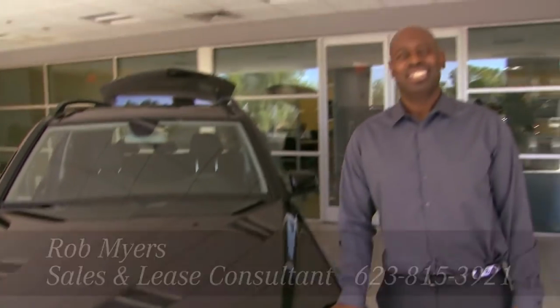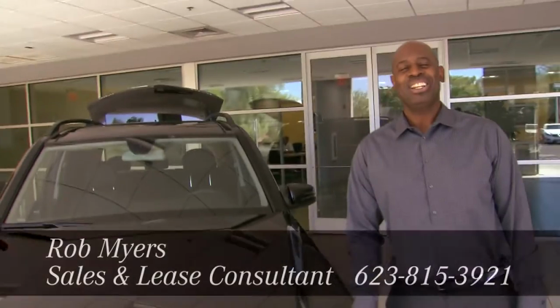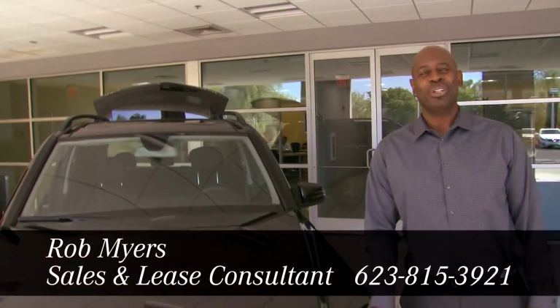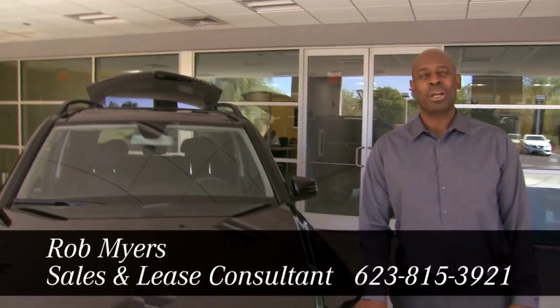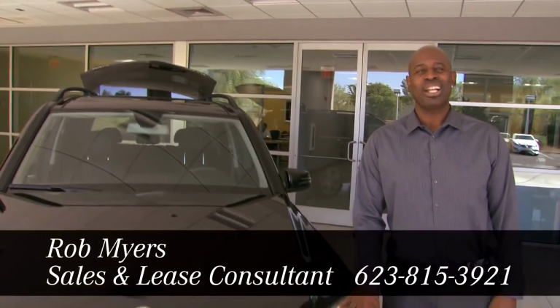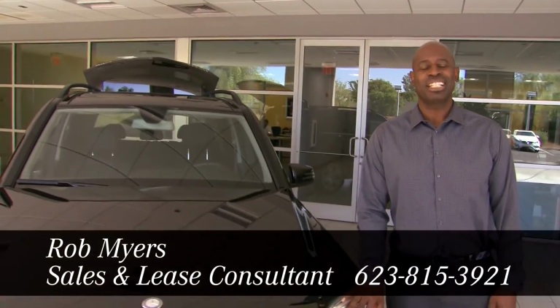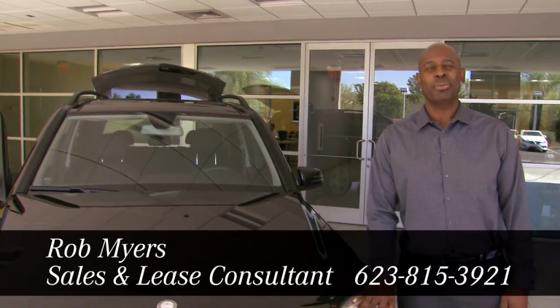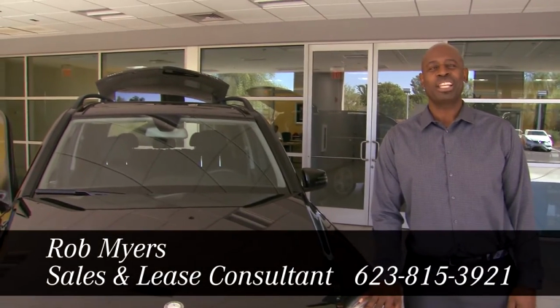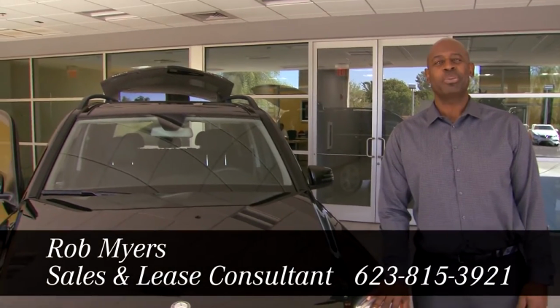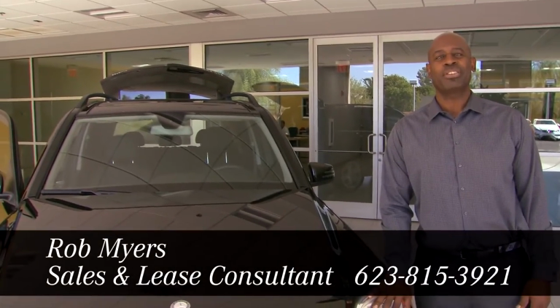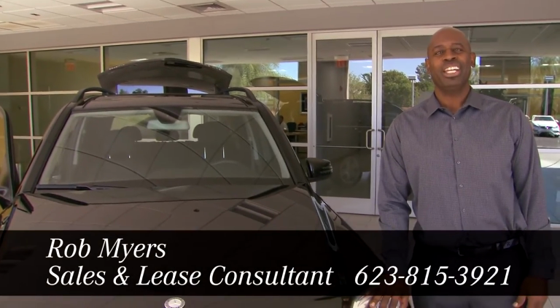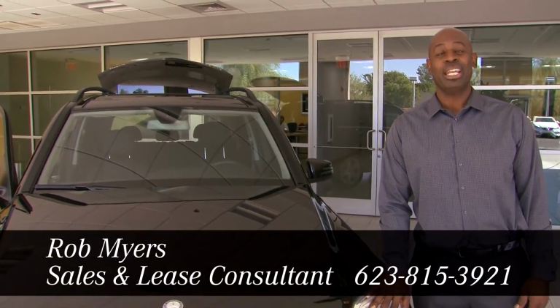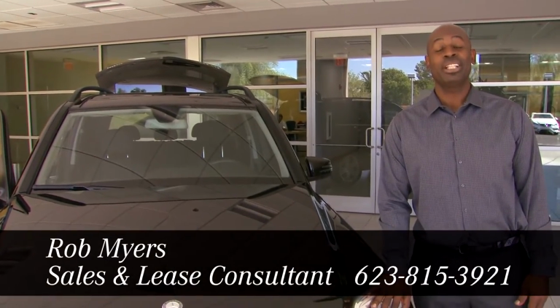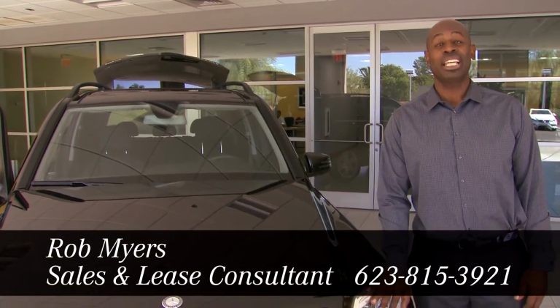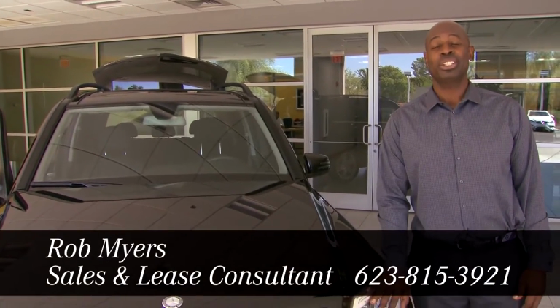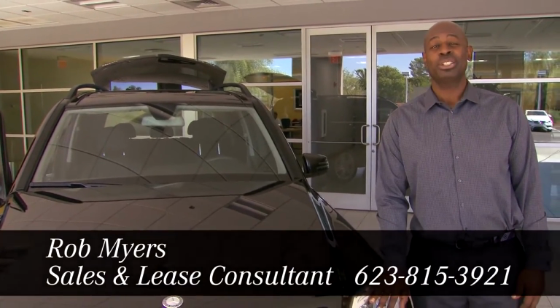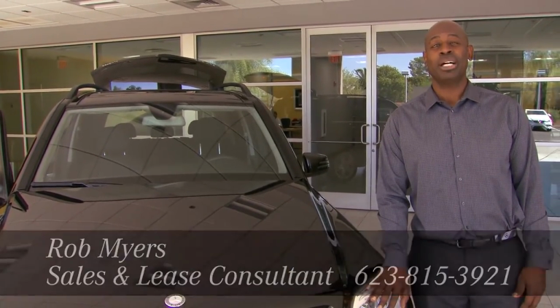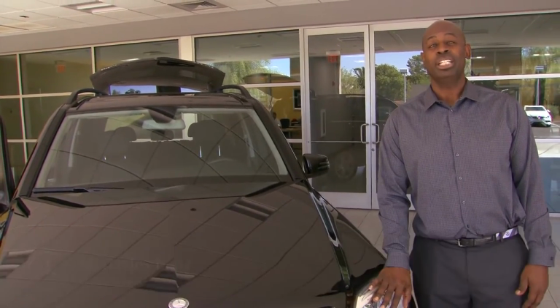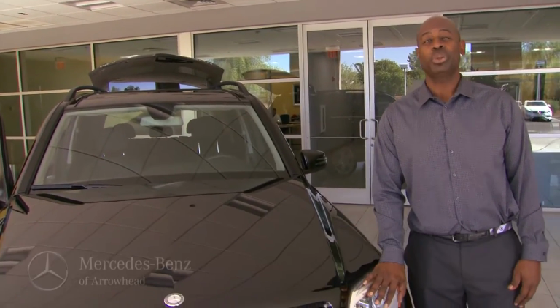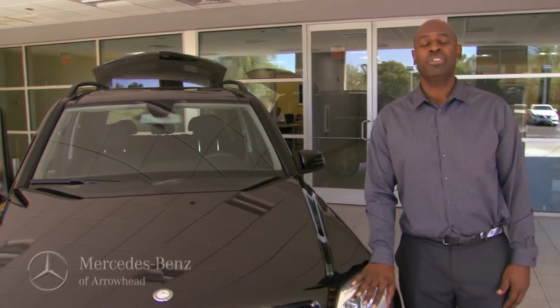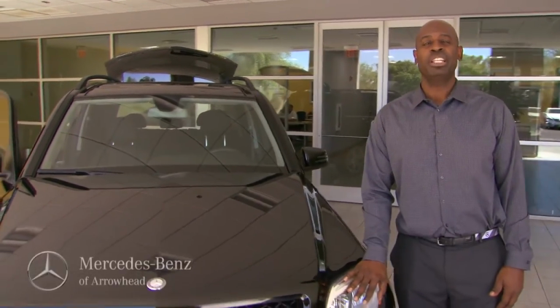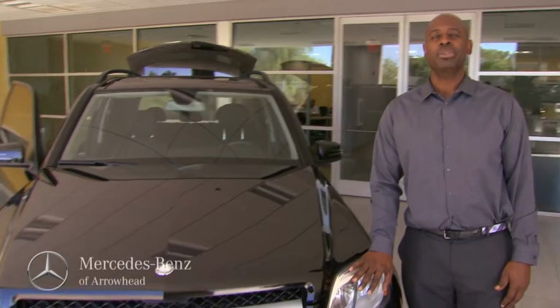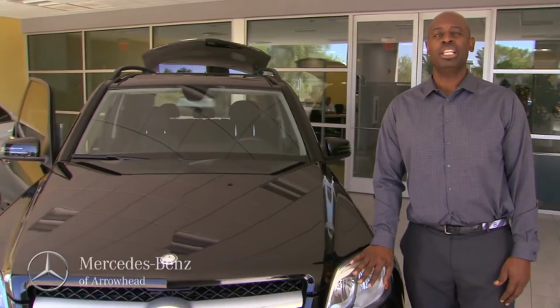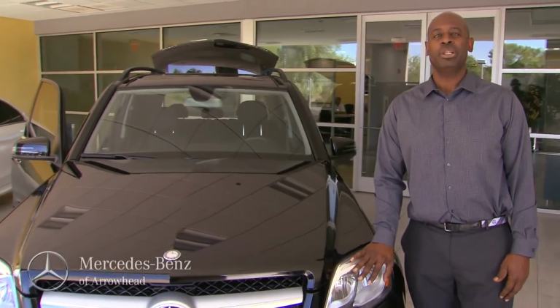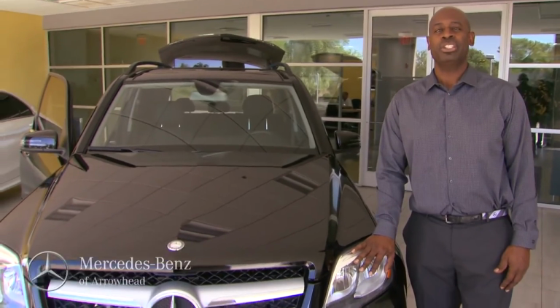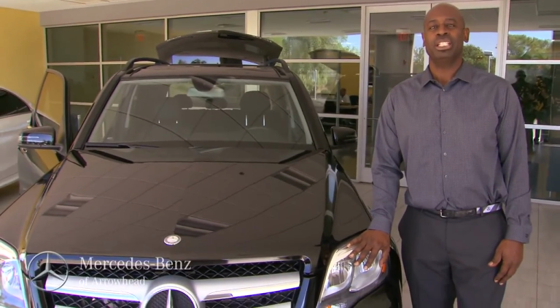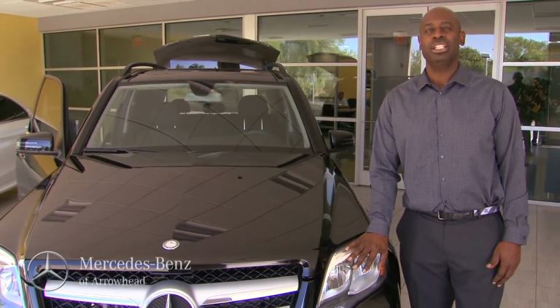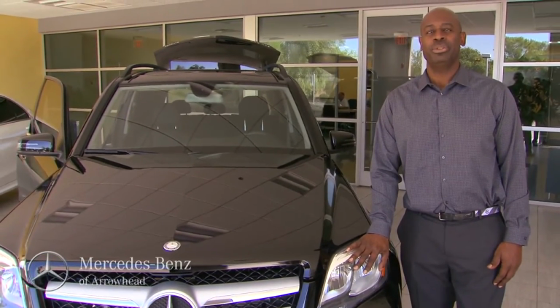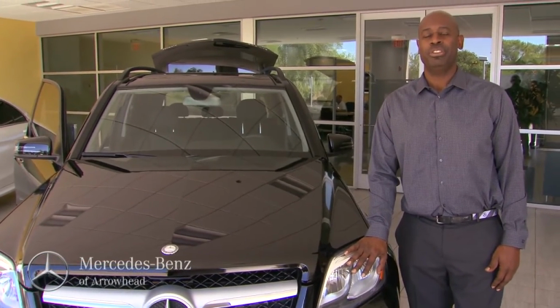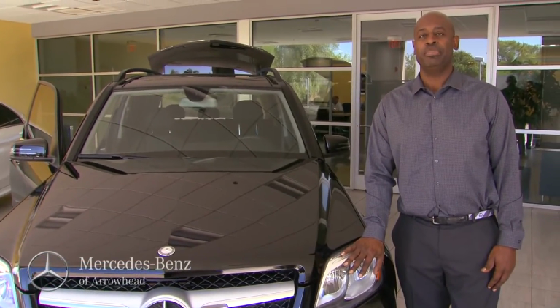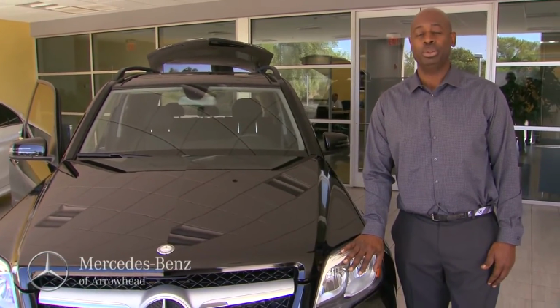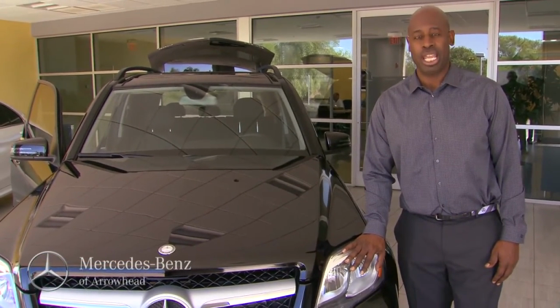Hello folks, Rob Myers again from Mercedes-Benz at Arrowhead, and I'm here today to talk to you about the 2015 Mercedes-Benz GLE 250 Bluetech.